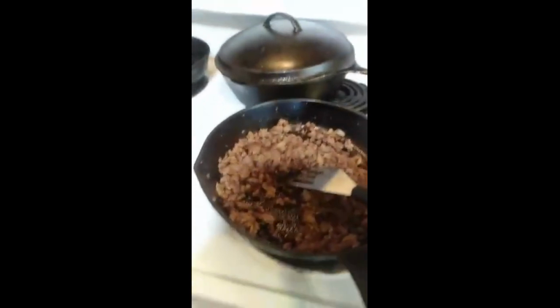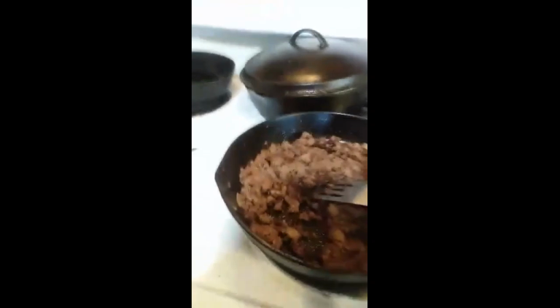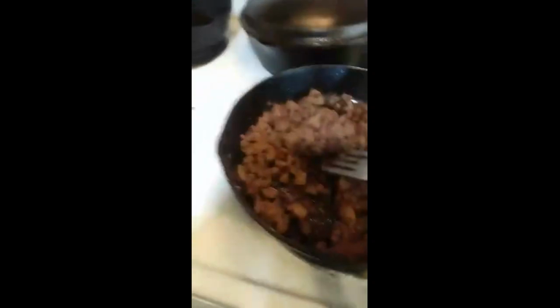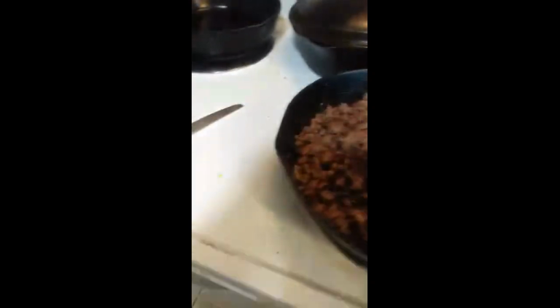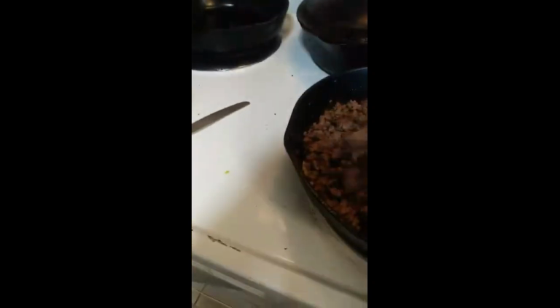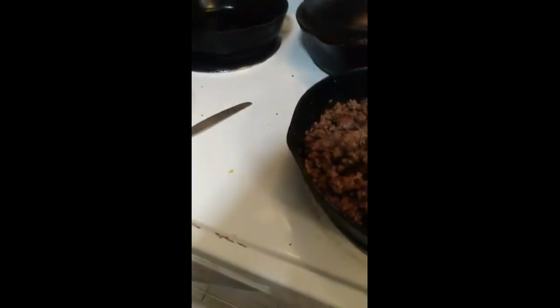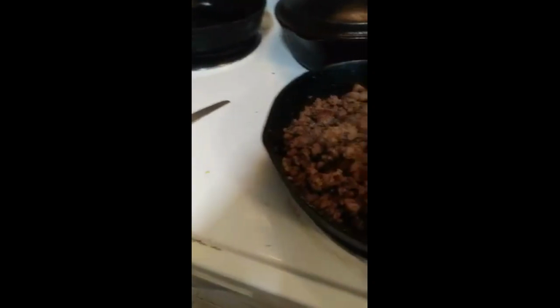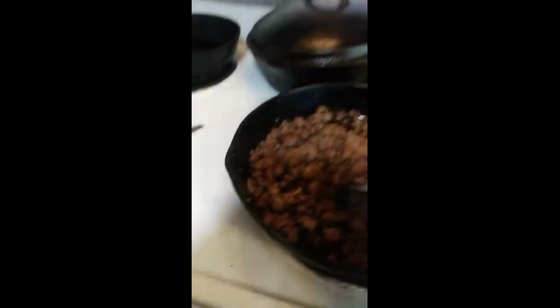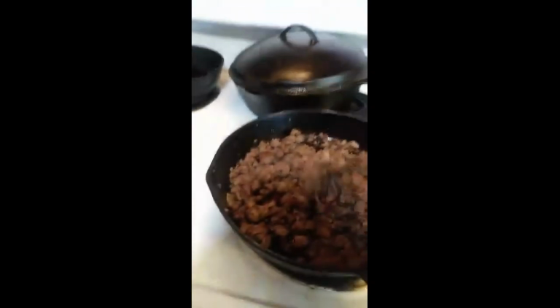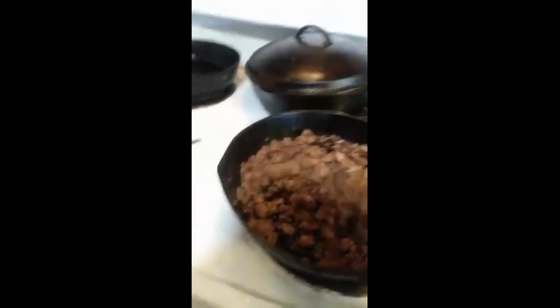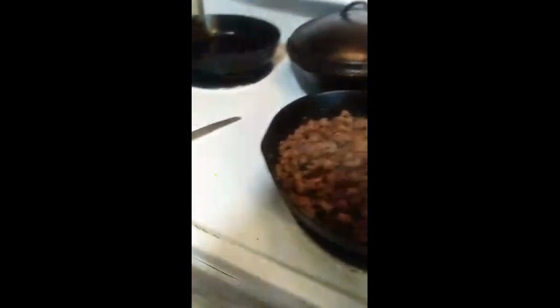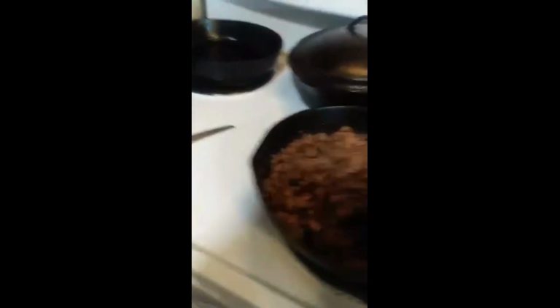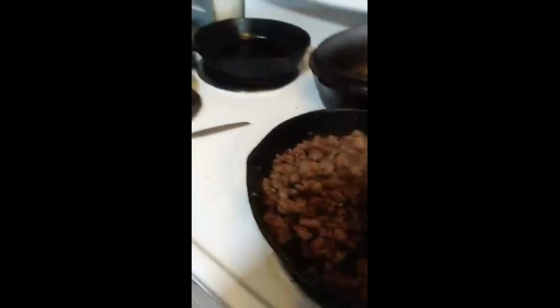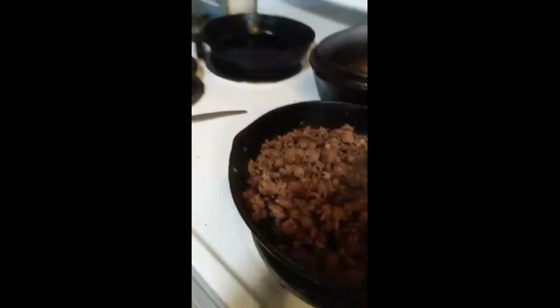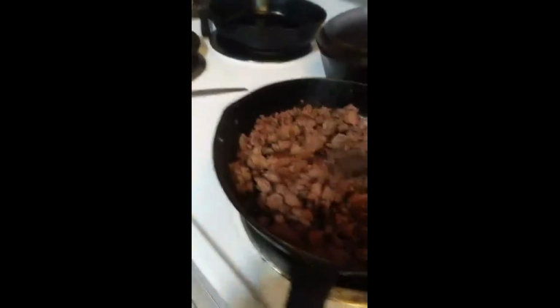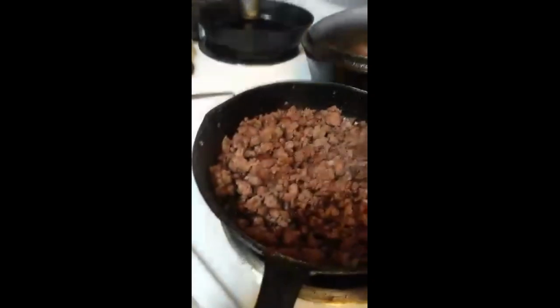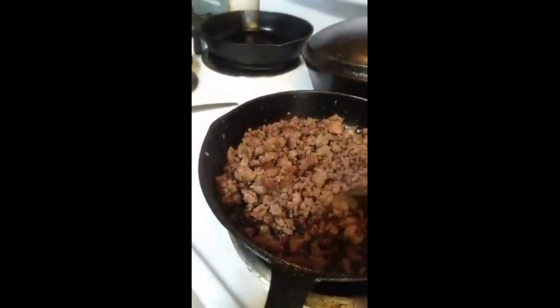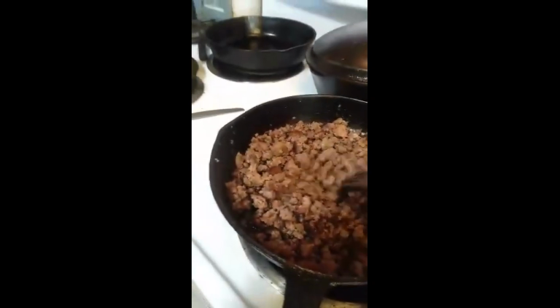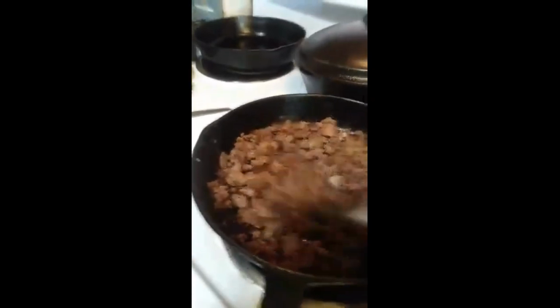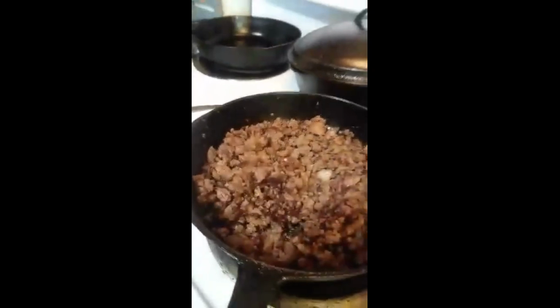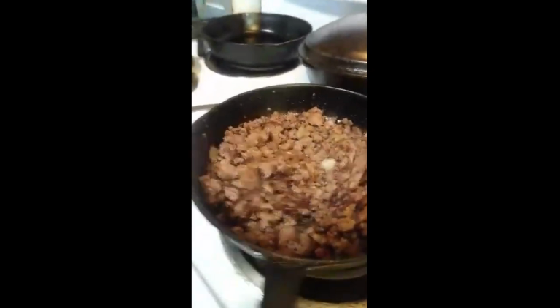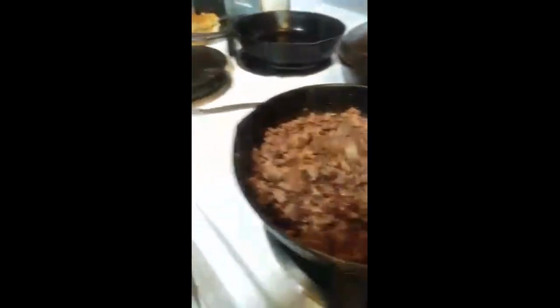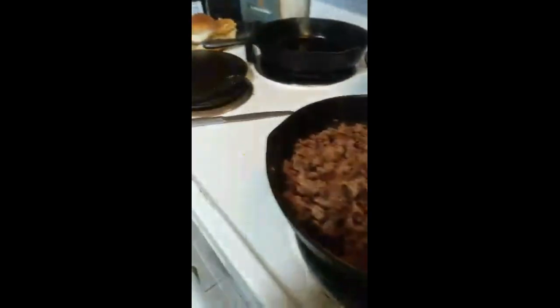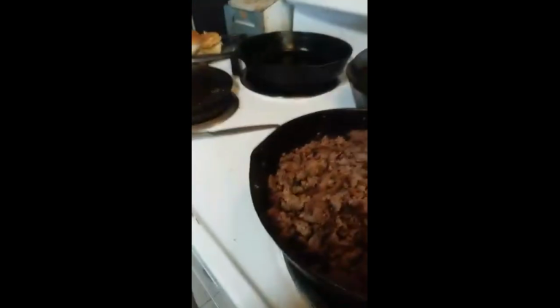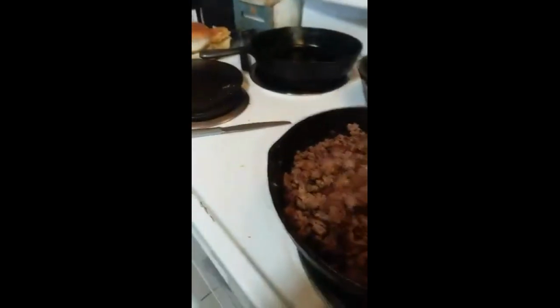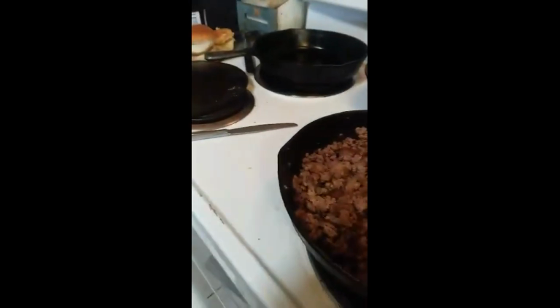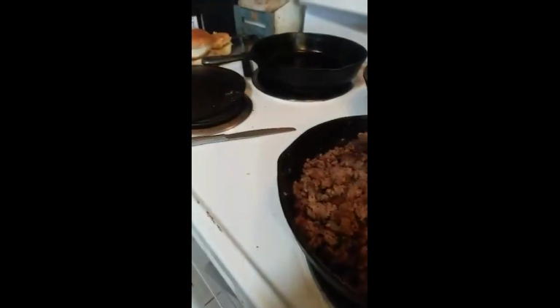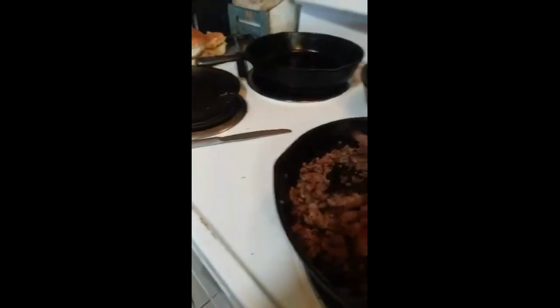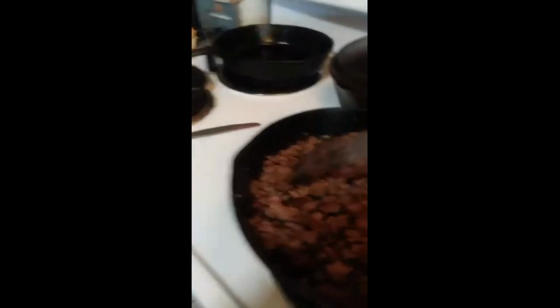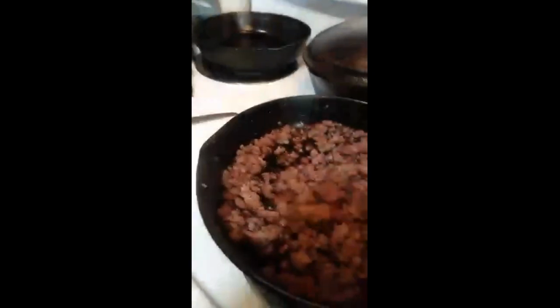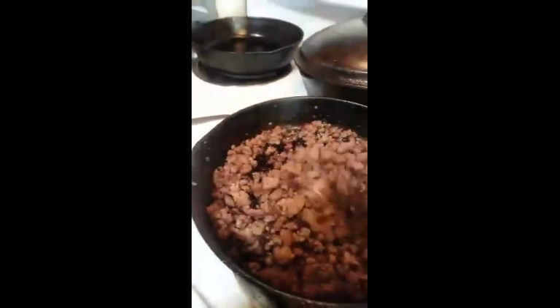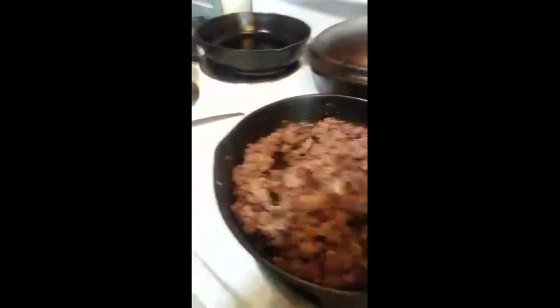I'm going to put about a half a cup of sausage — already pre-cooked — and I've got that all ready to go.